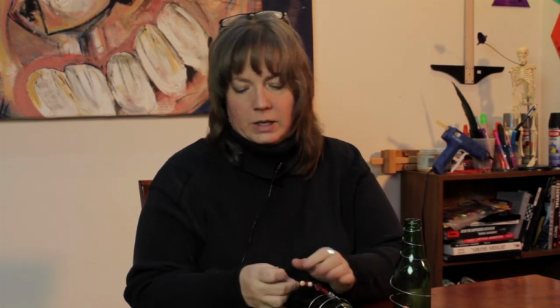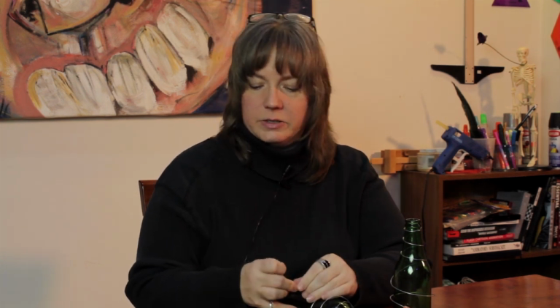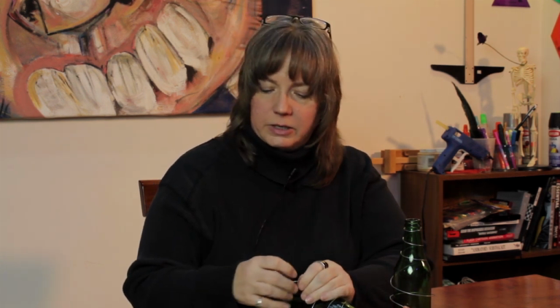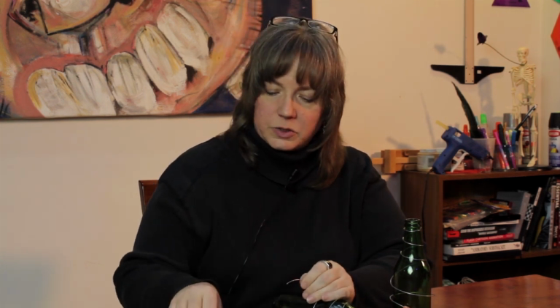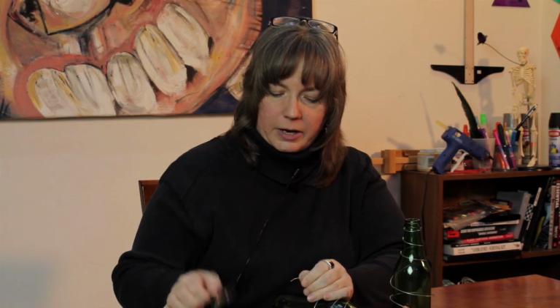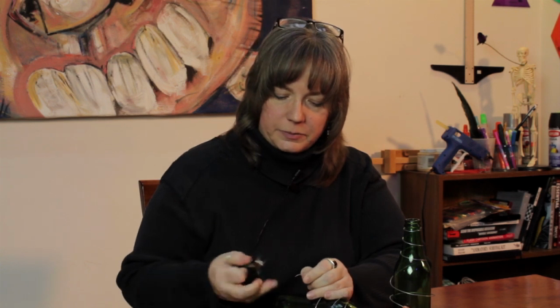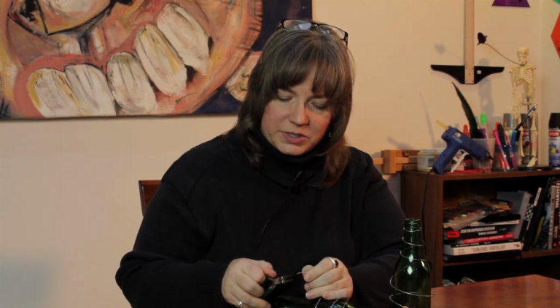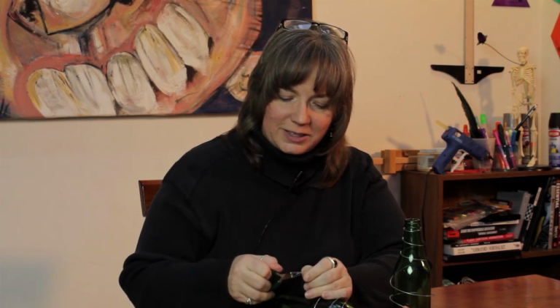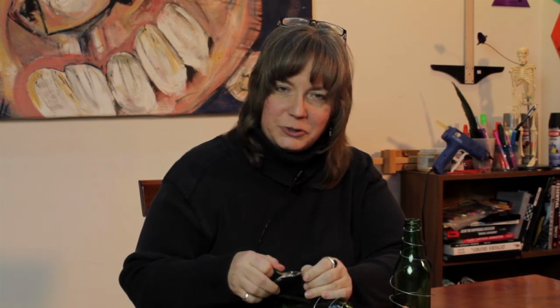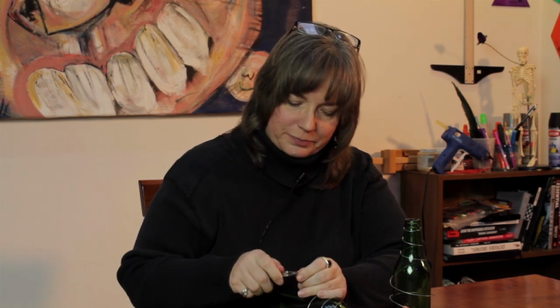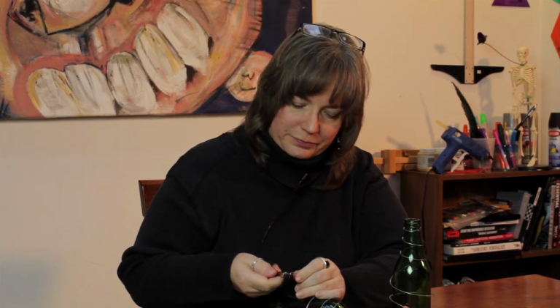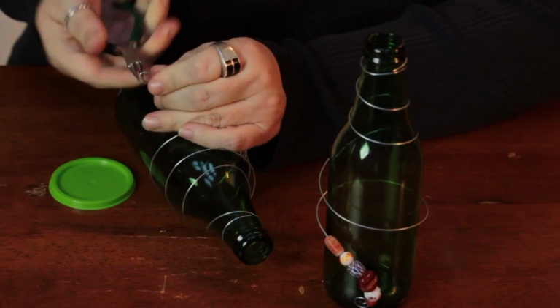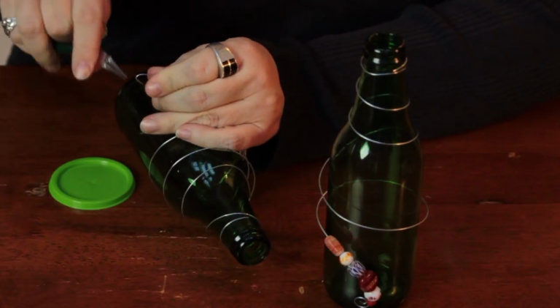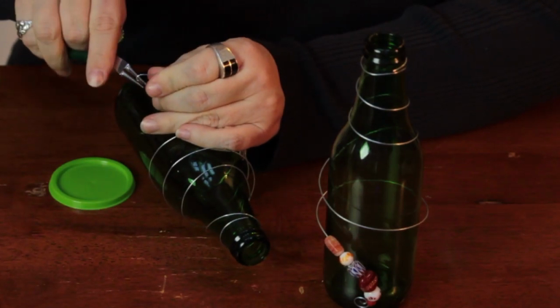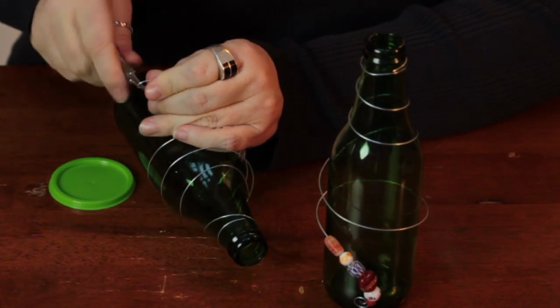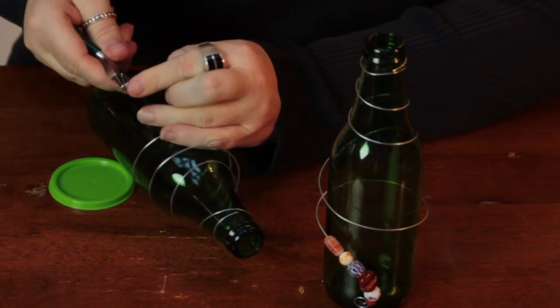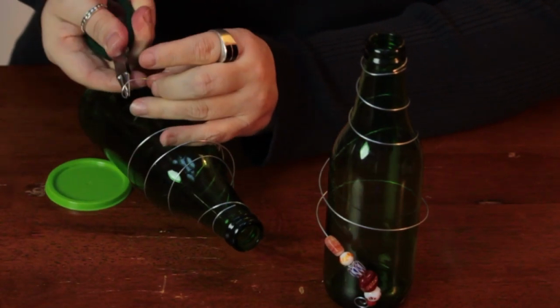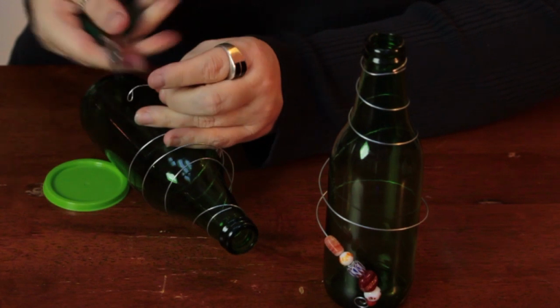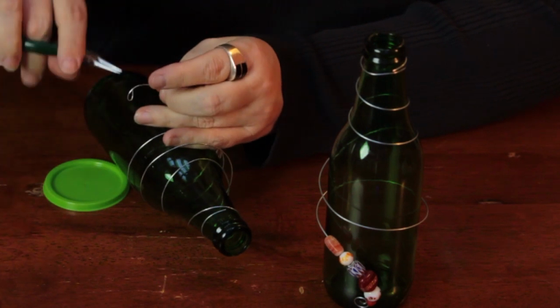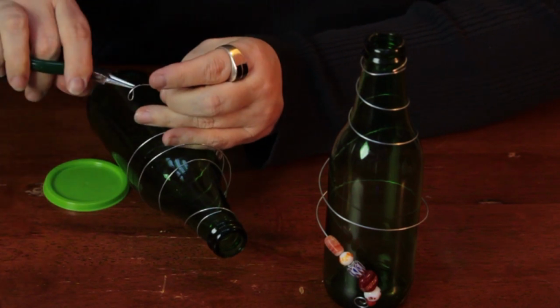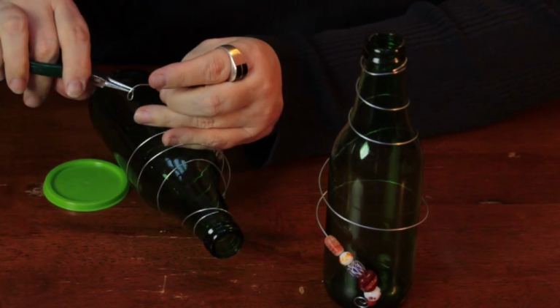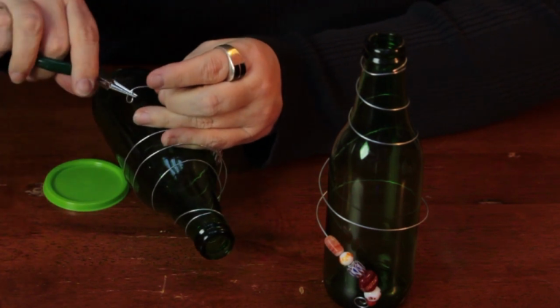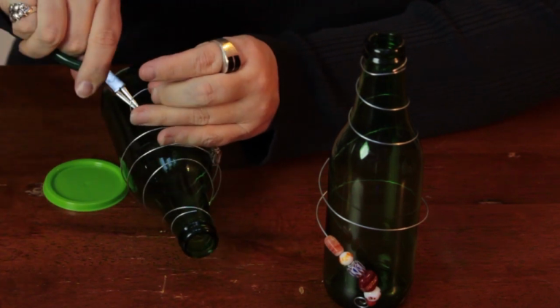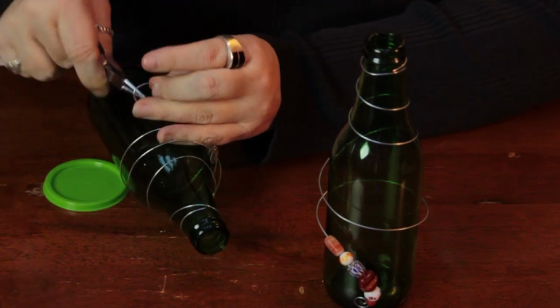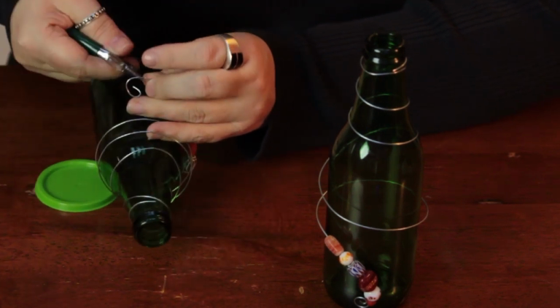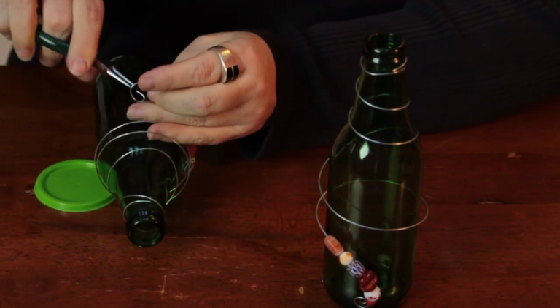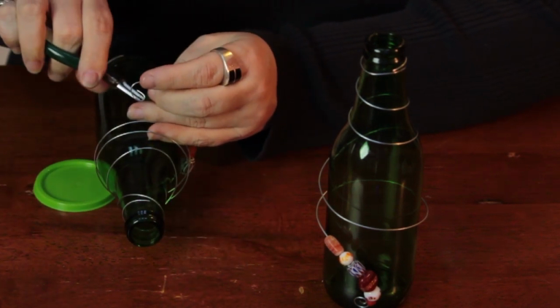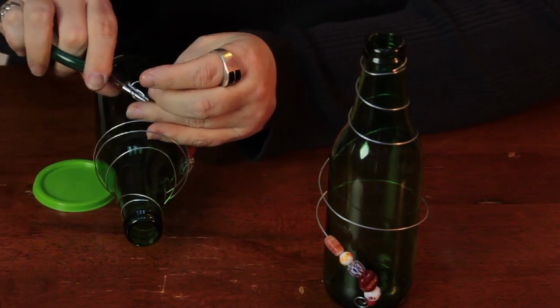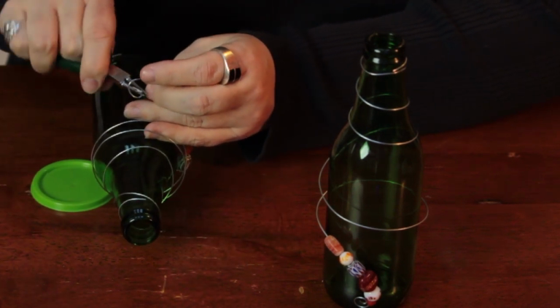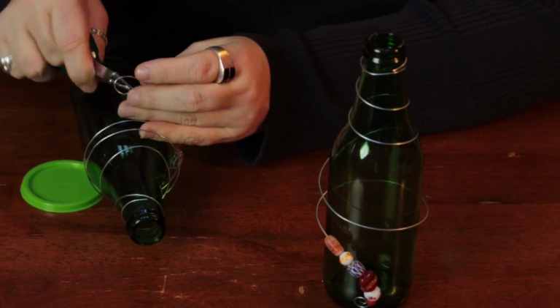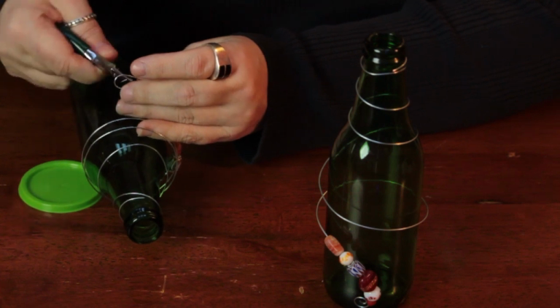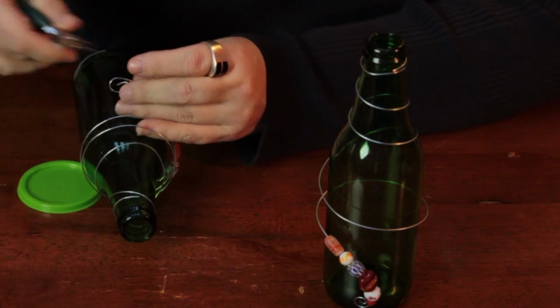Then you take your needle nose pliers and just make a little loop — a little spiral to keep the beads from falling off — and add a little decorative touch.